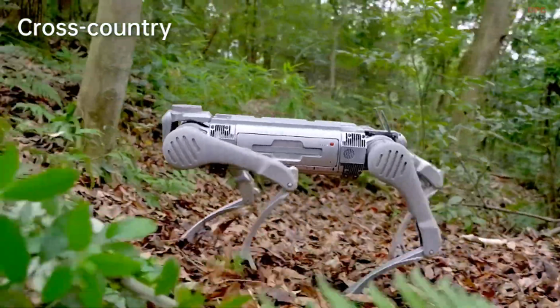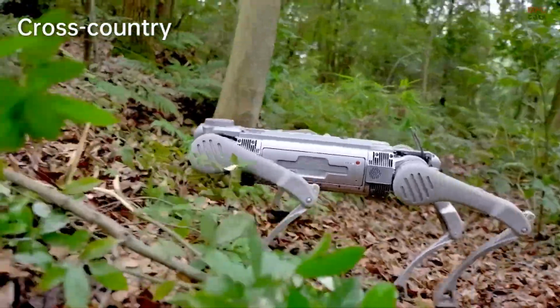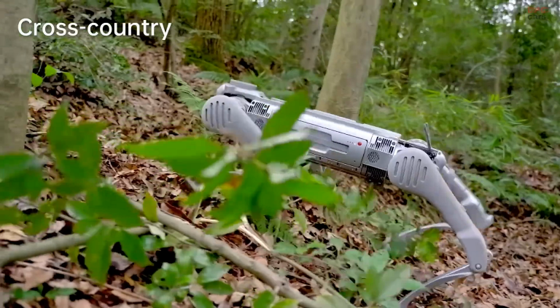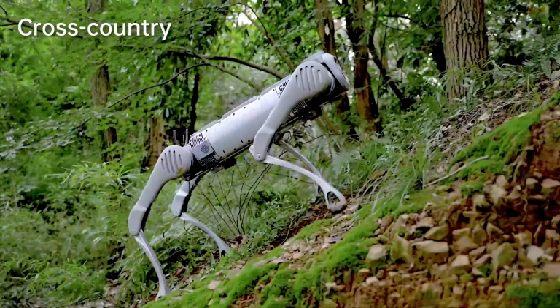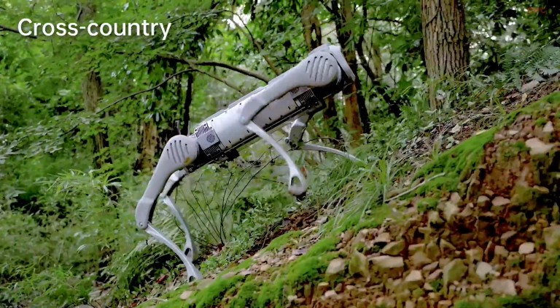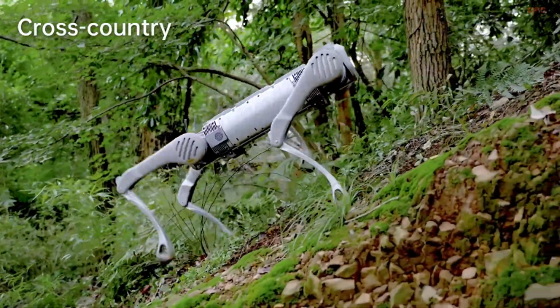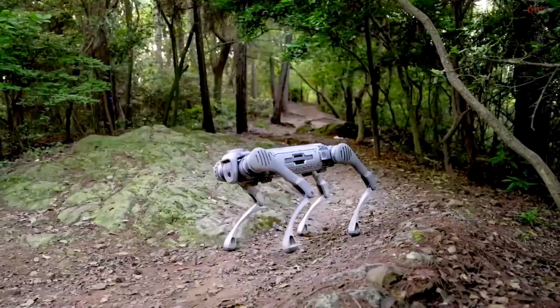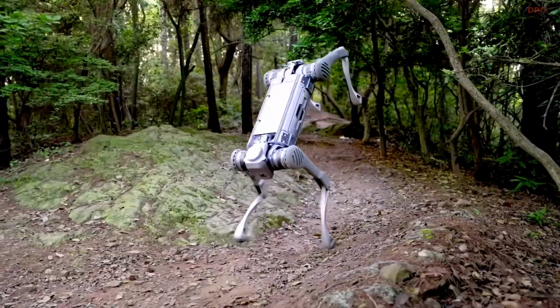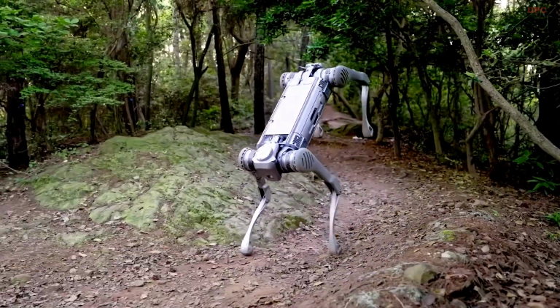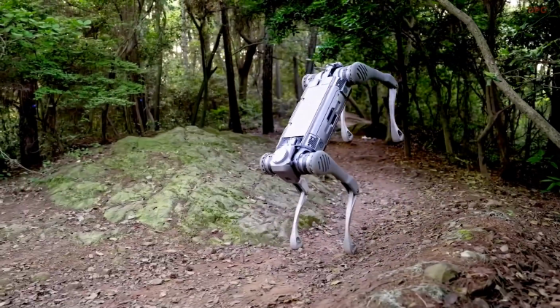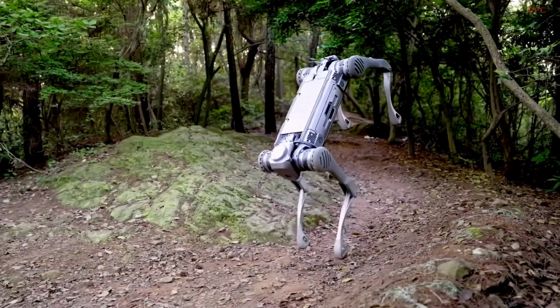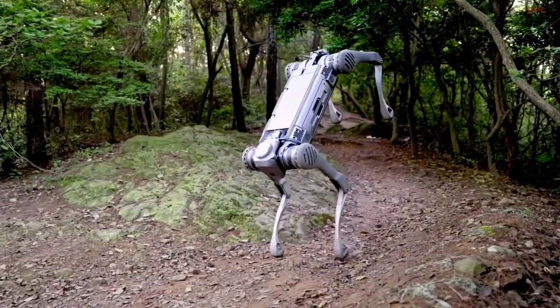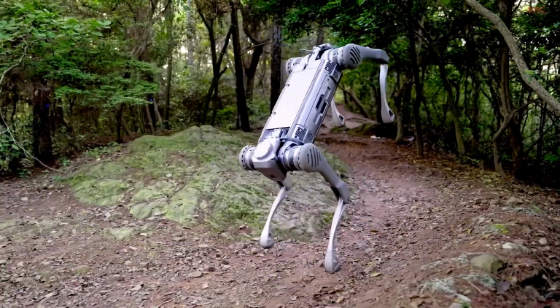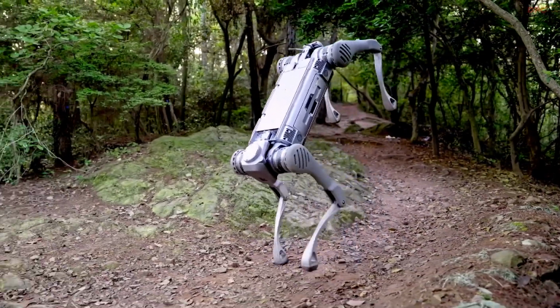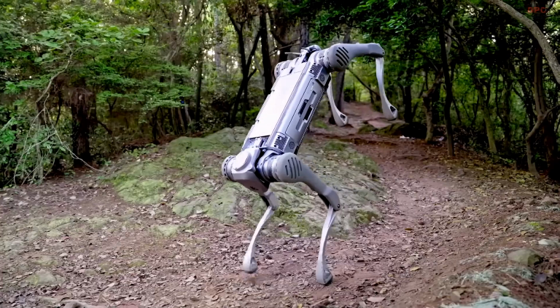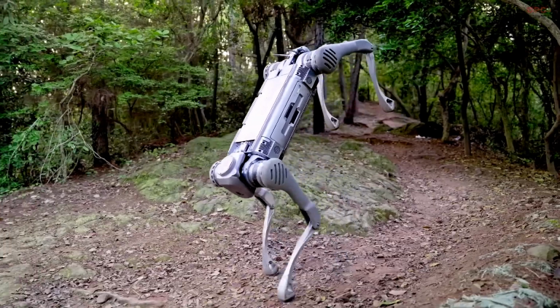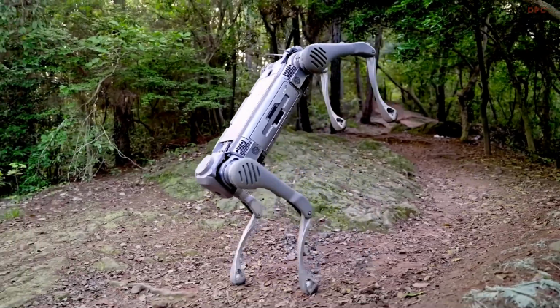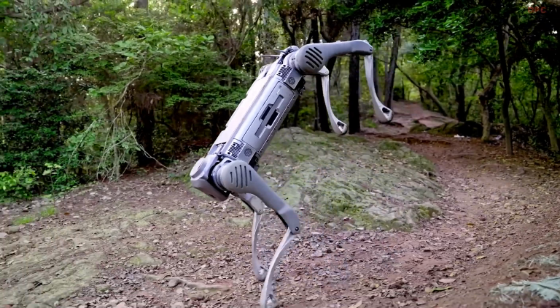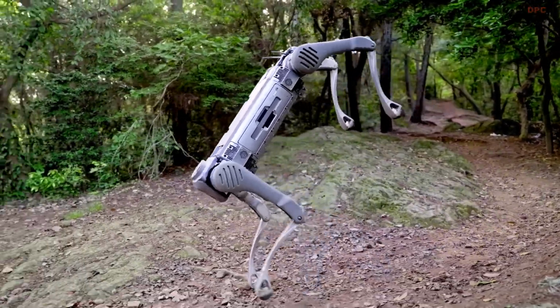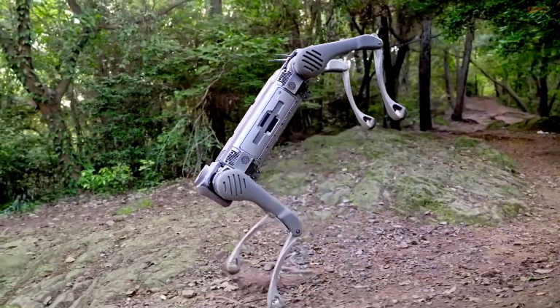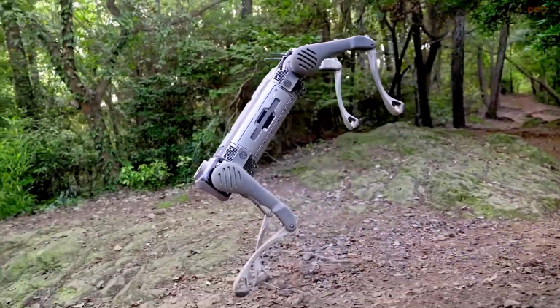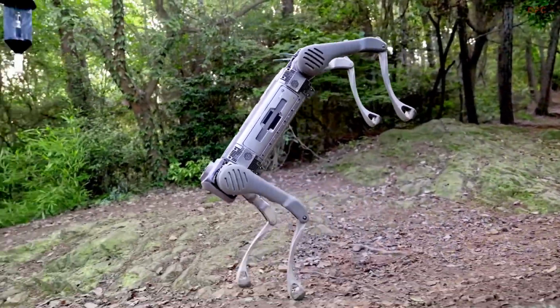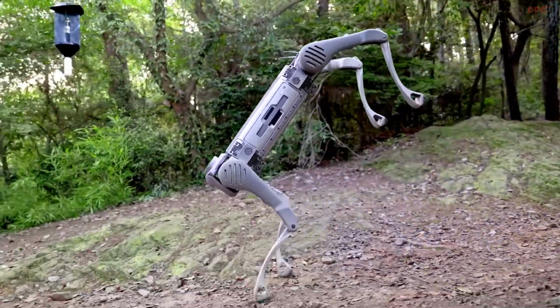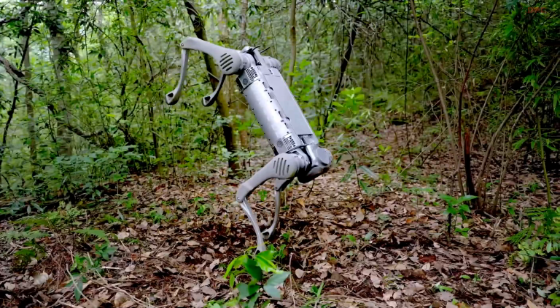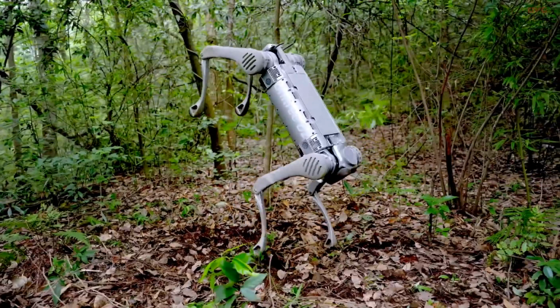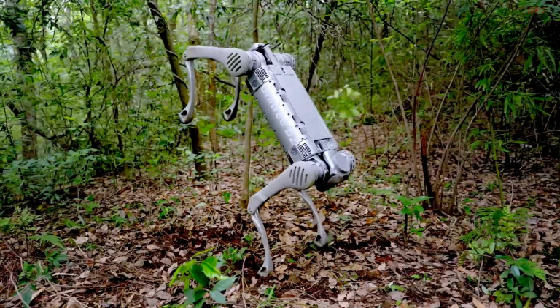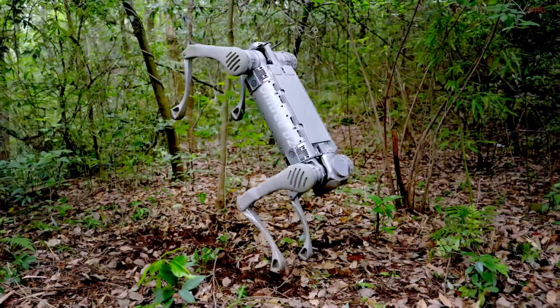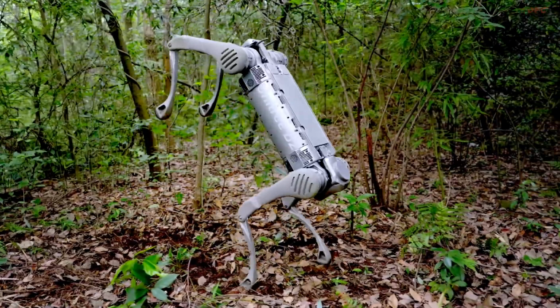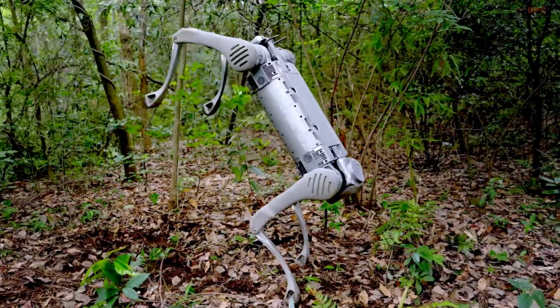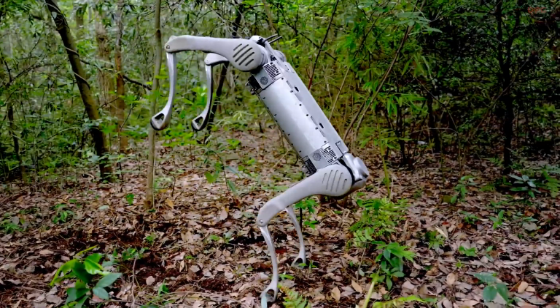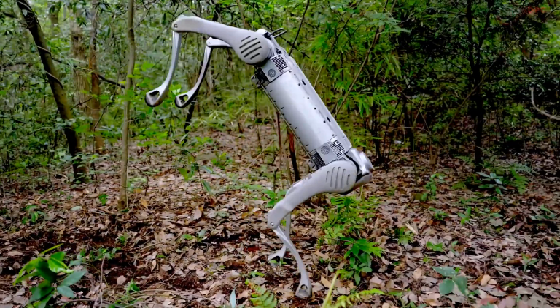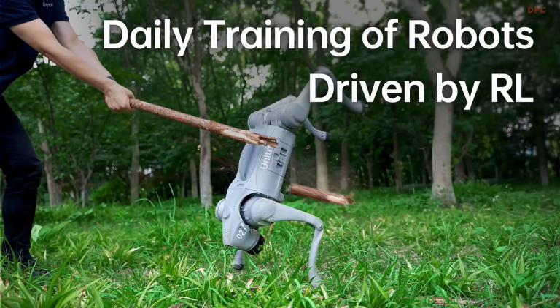In some cases, the robots even adapt in real-time. If the environment changes suddenly, they can make on-the-fly decisions thanks to a mix of model-based safety checks and real-time learning systems.